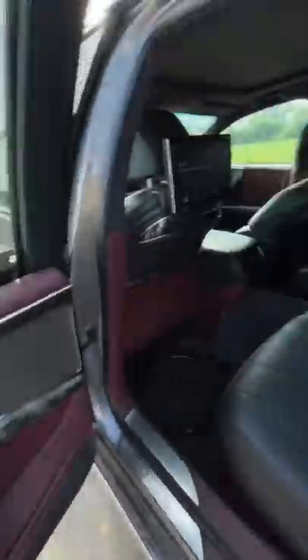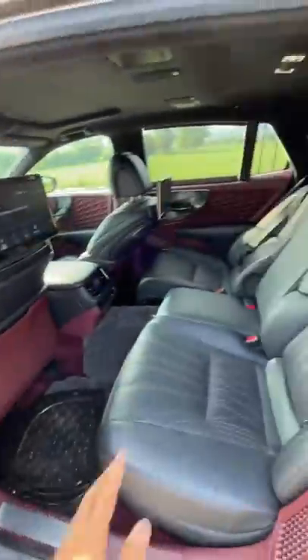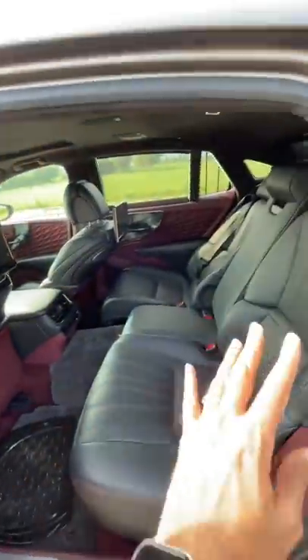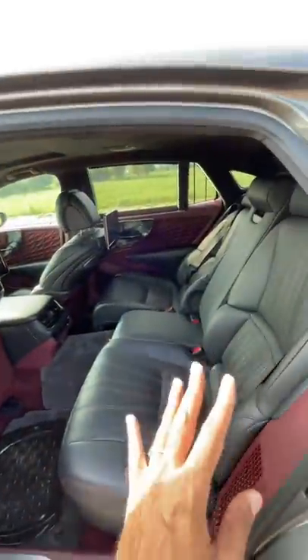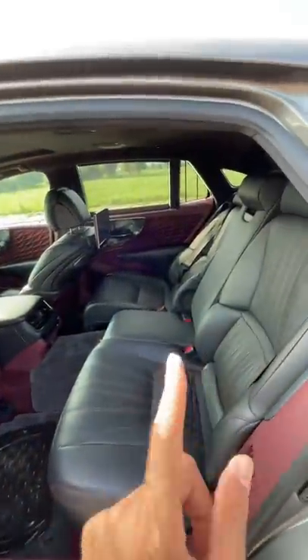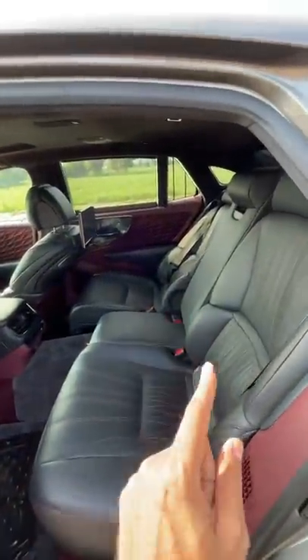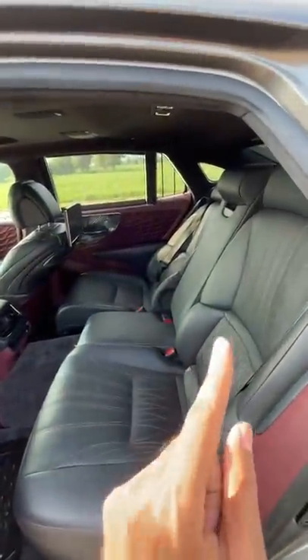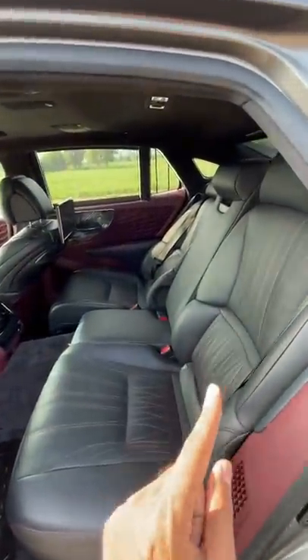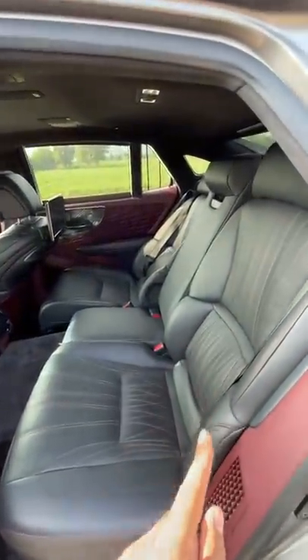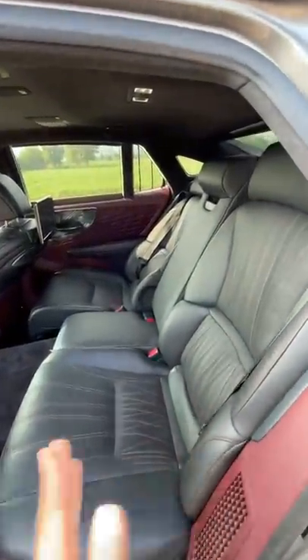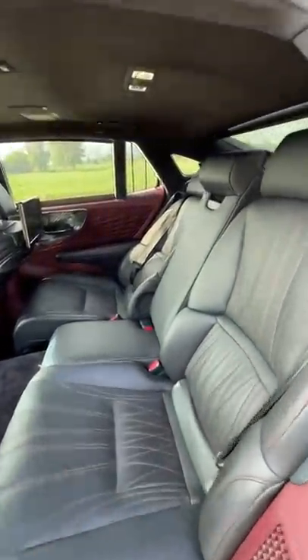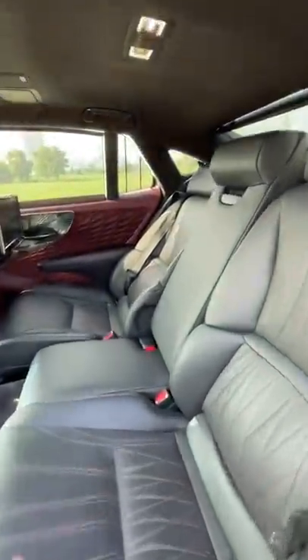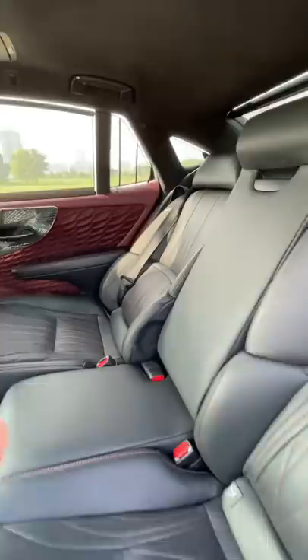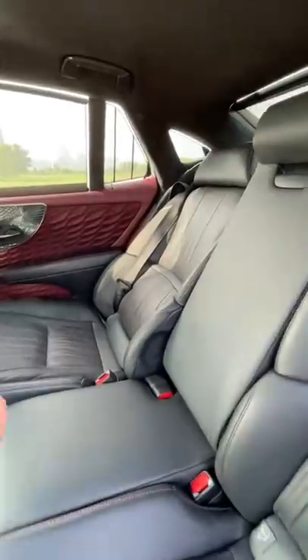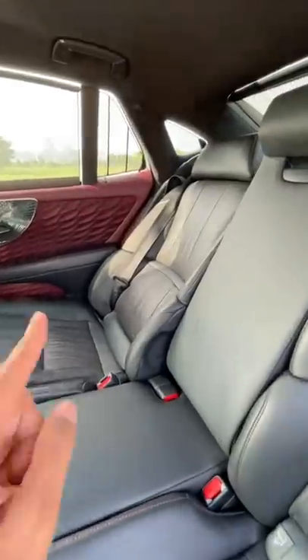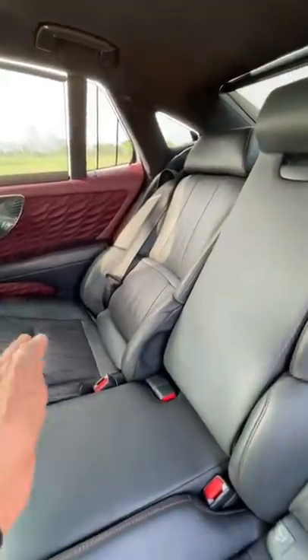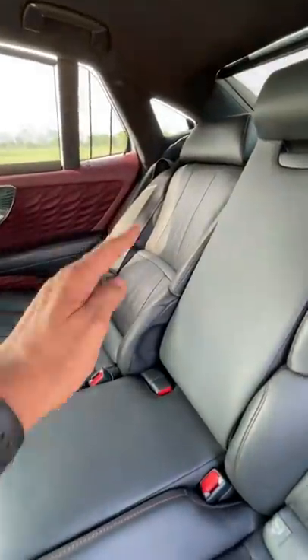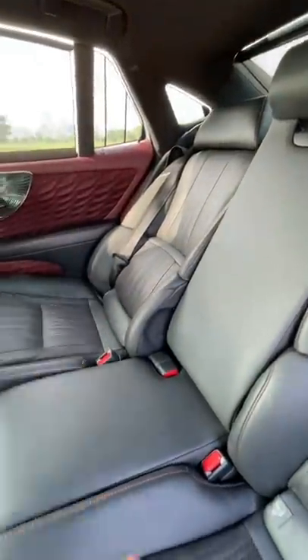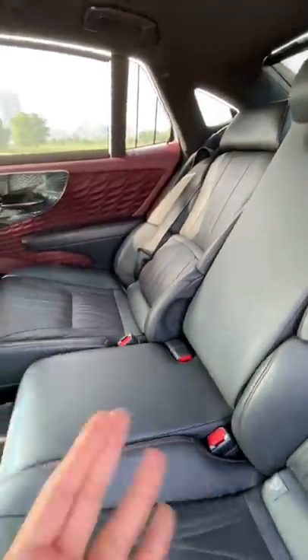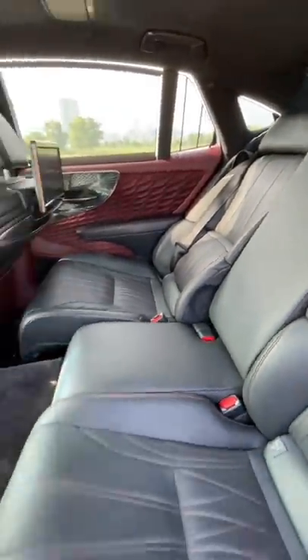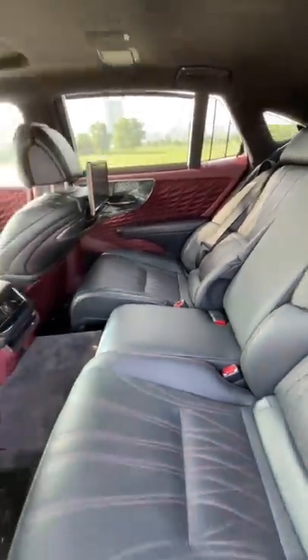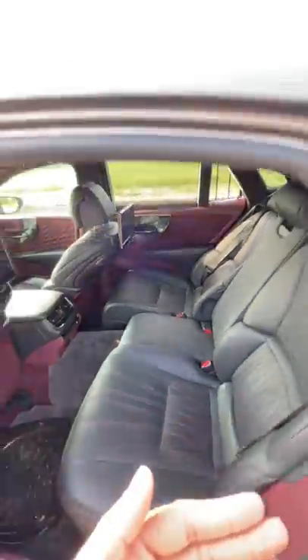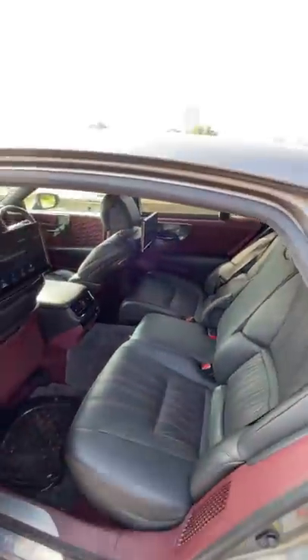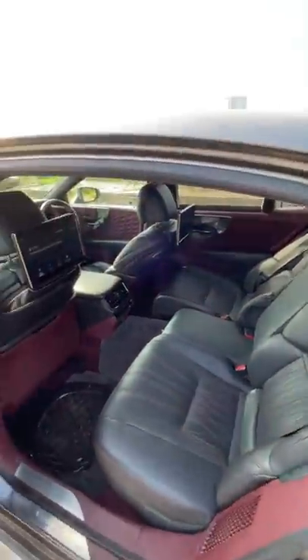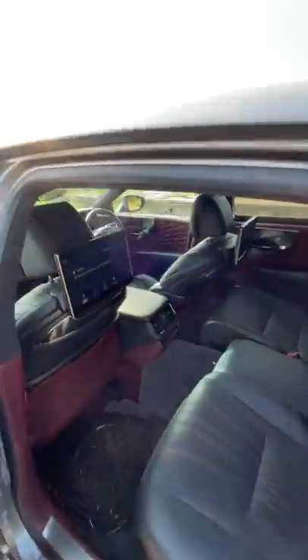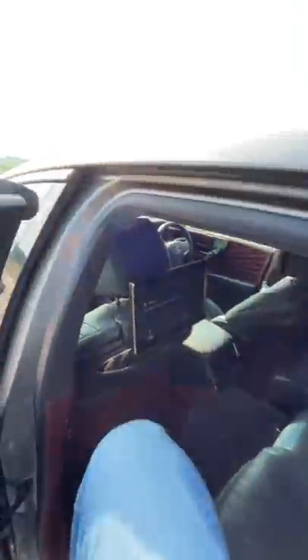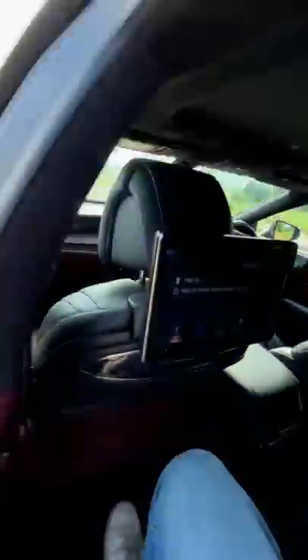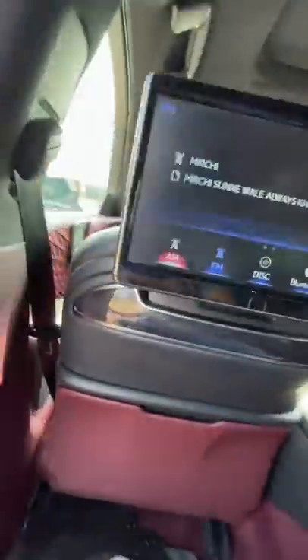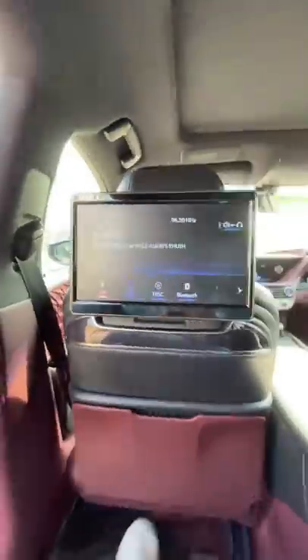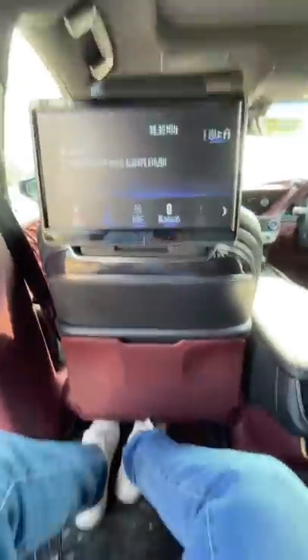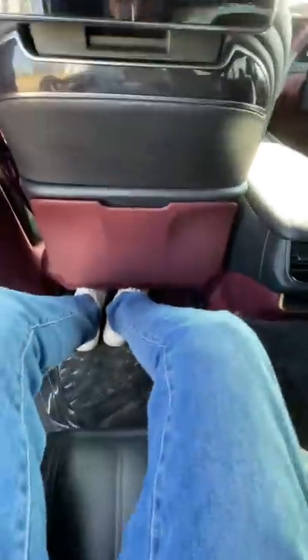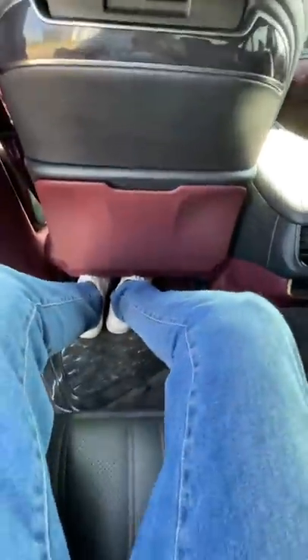These are very comfortable — 22-way adjustable and can recline by 48 degrees, which is the maximum in any car whatsoever. Get inside and you realize there's a good amount of legroom and headroom.